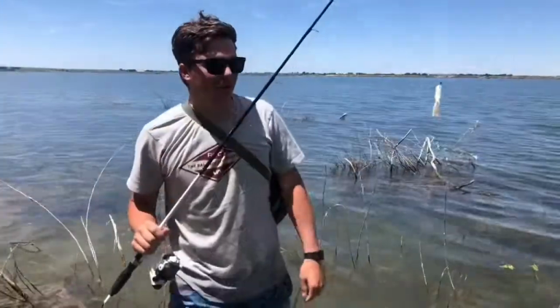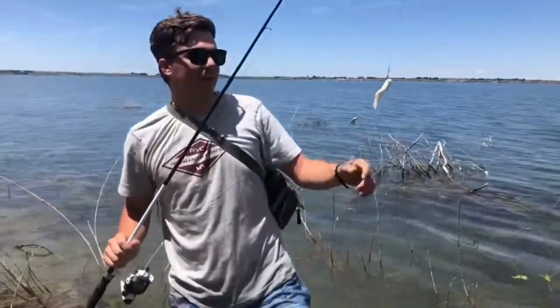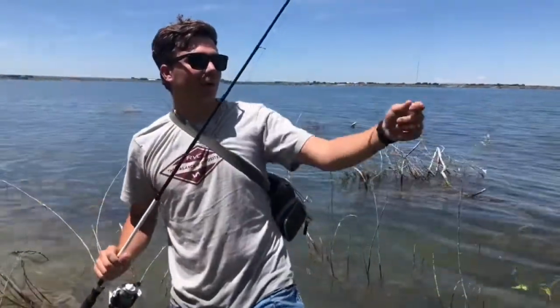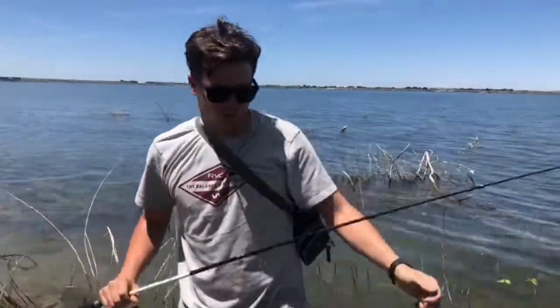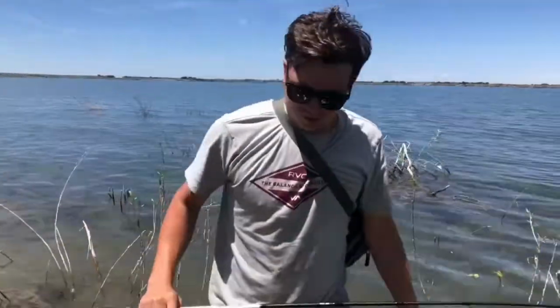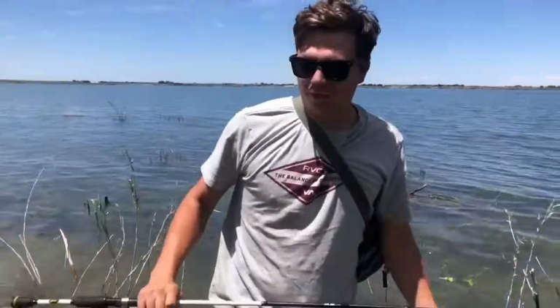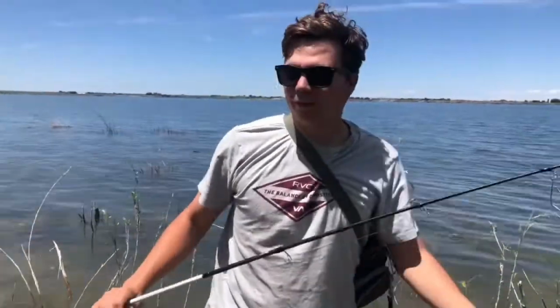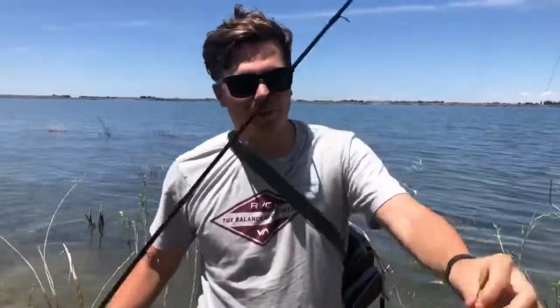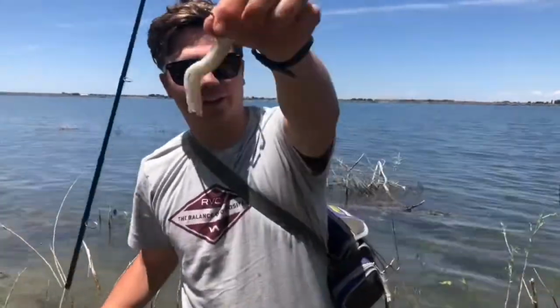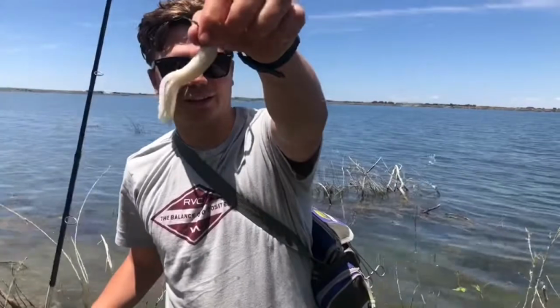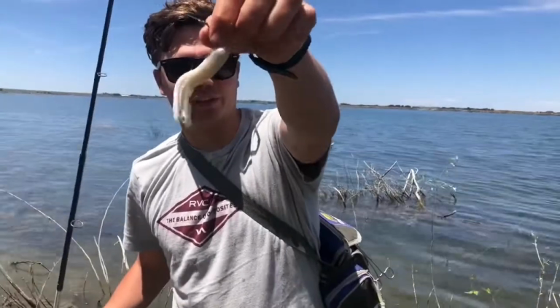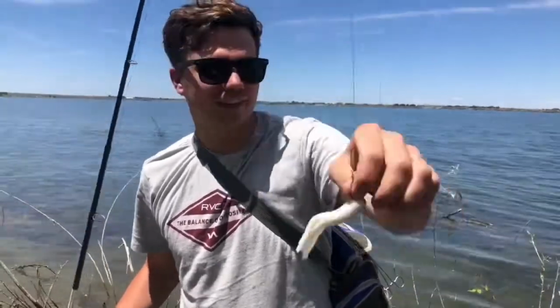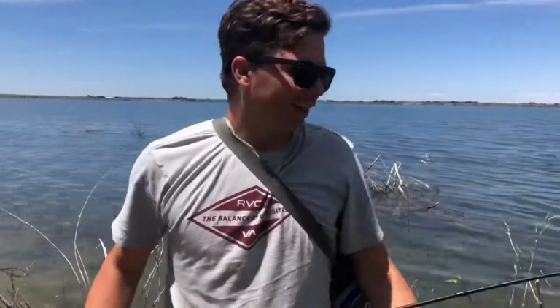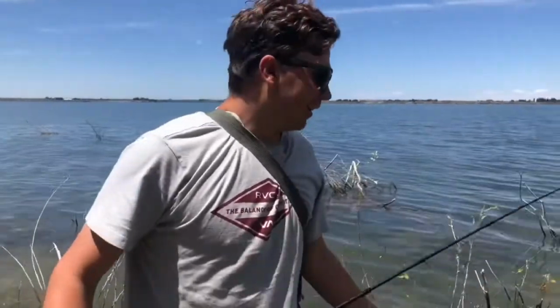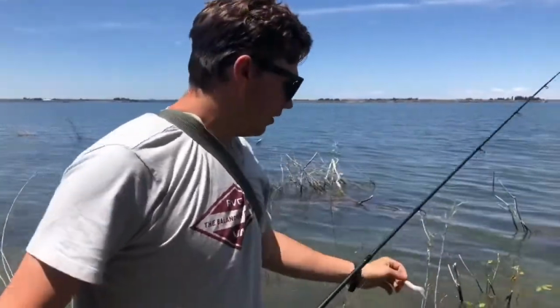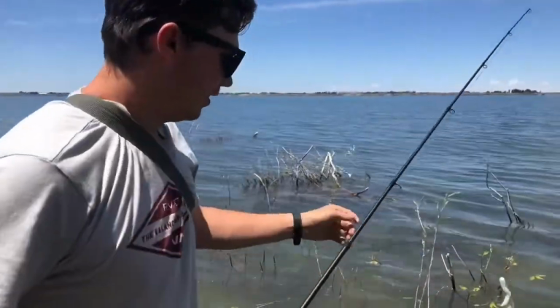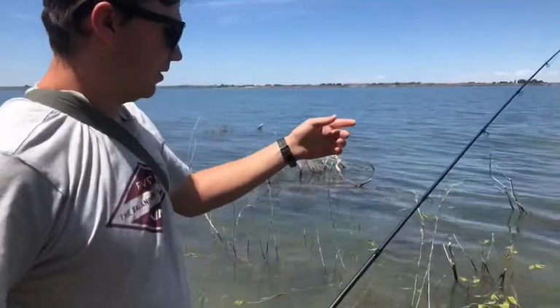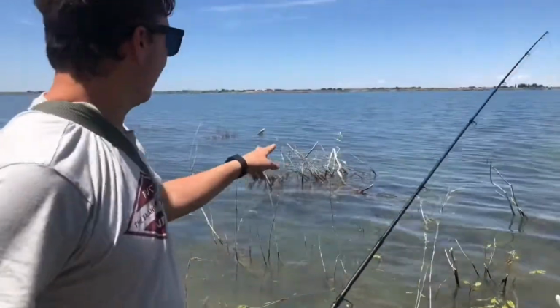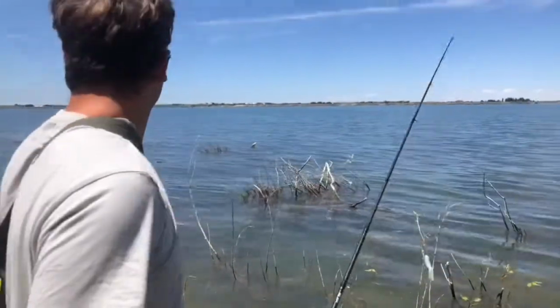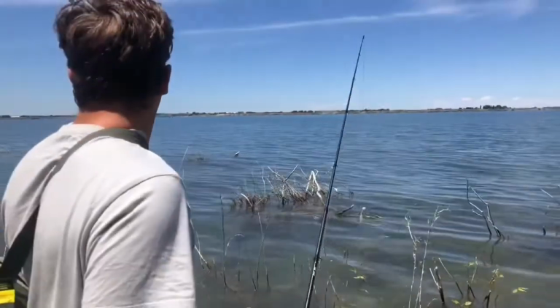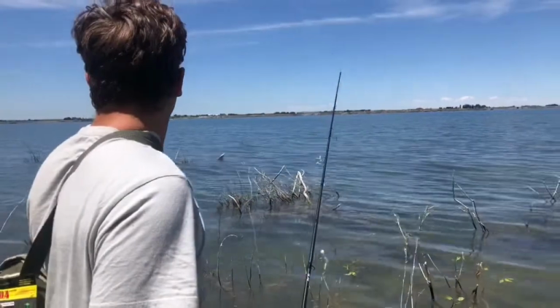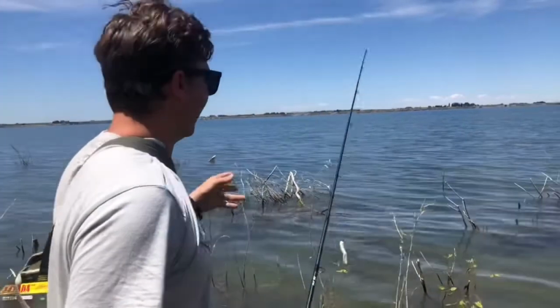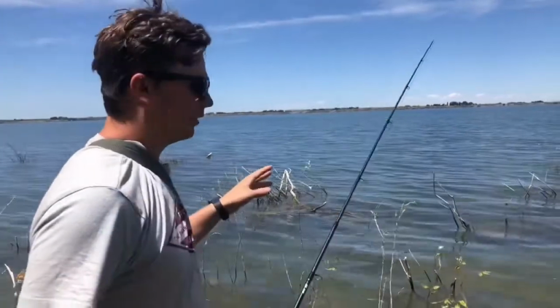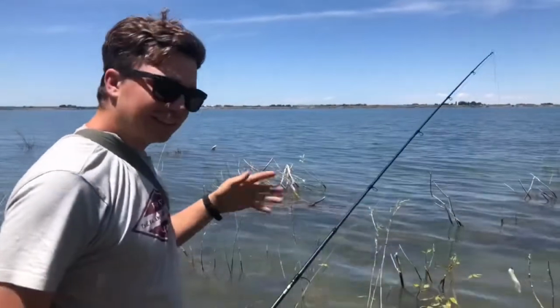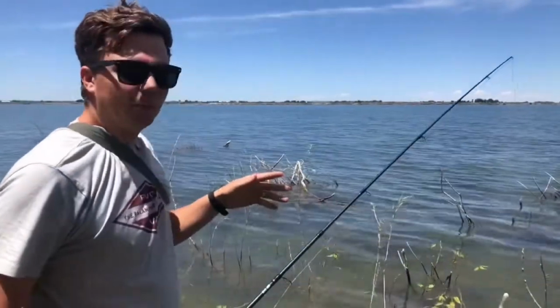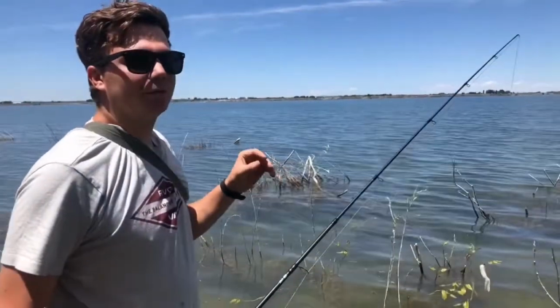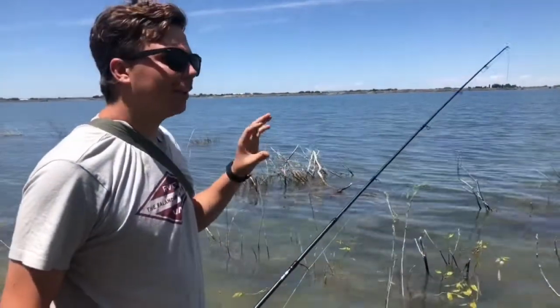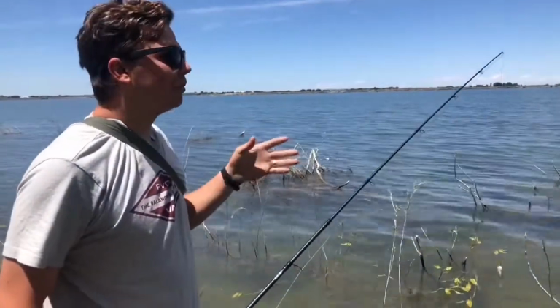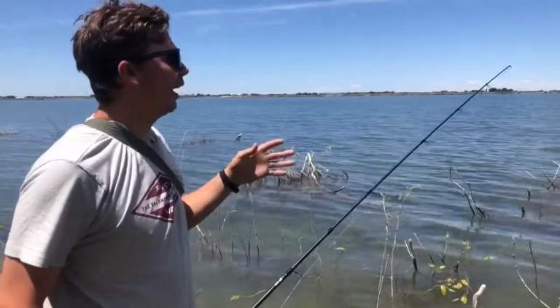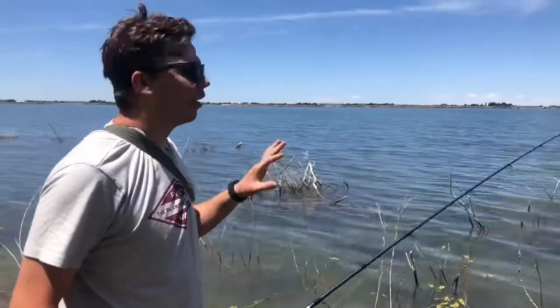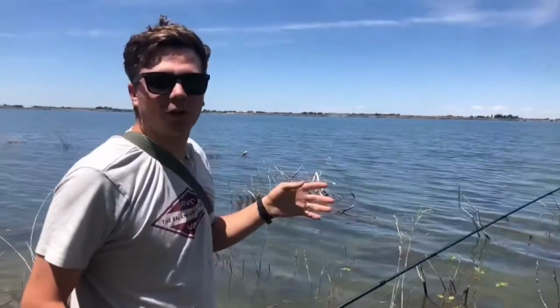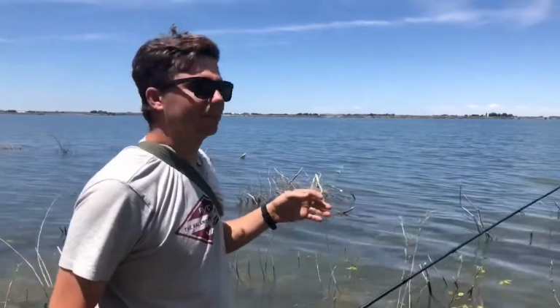Smallmouth fishing 101. For some reason smallmouth, they love tube jigs. They love cover and sandy bottoms, and a lot of times they're on rocks too.